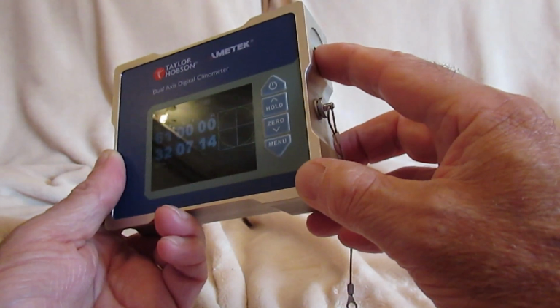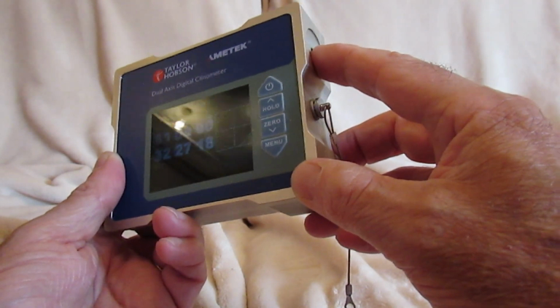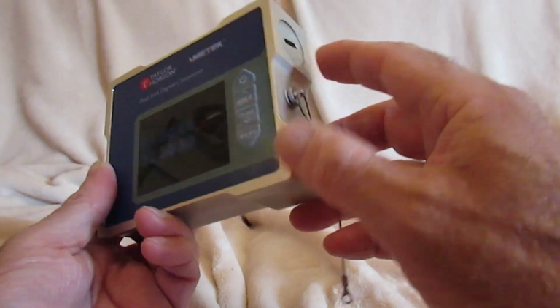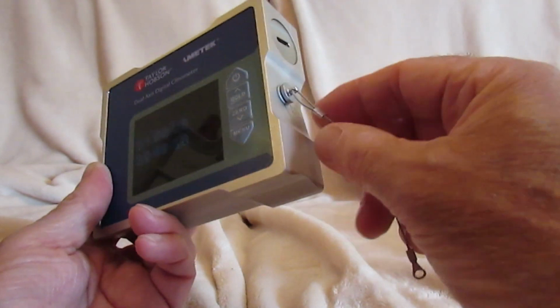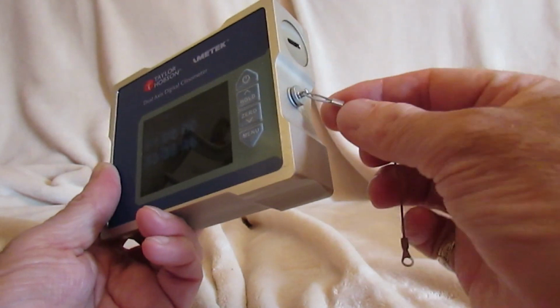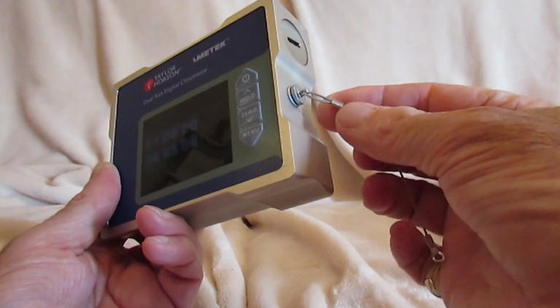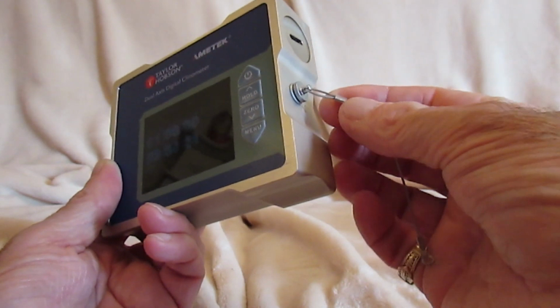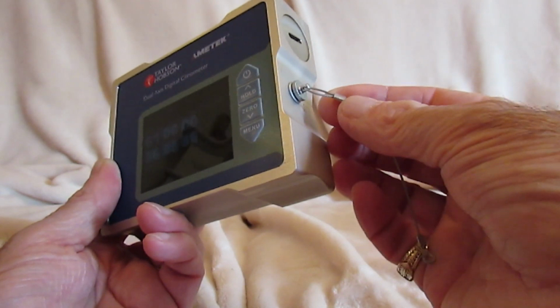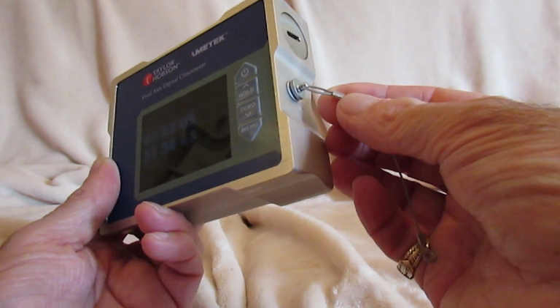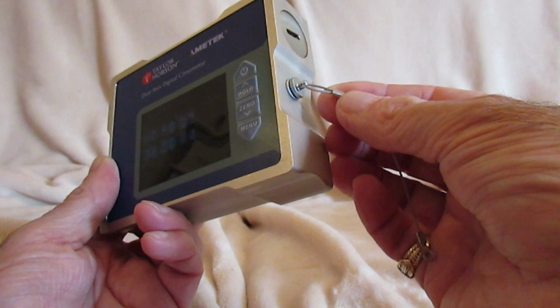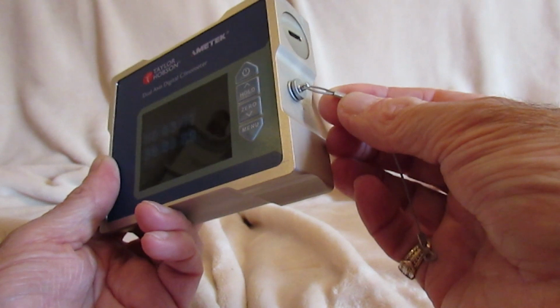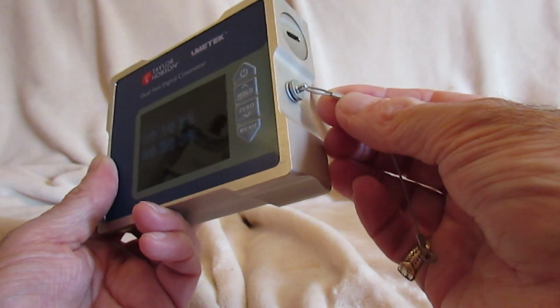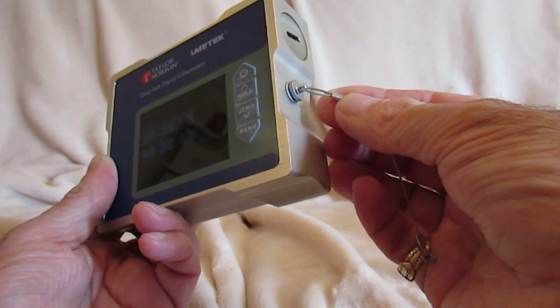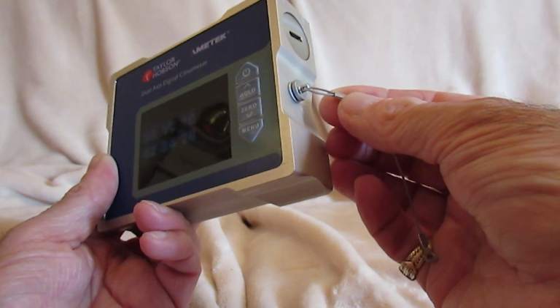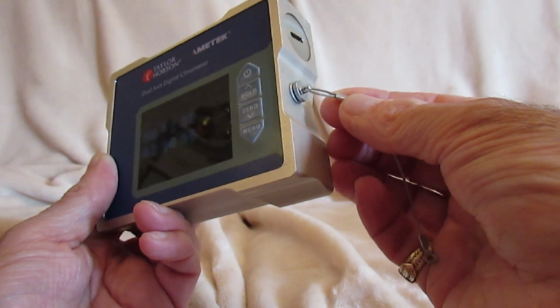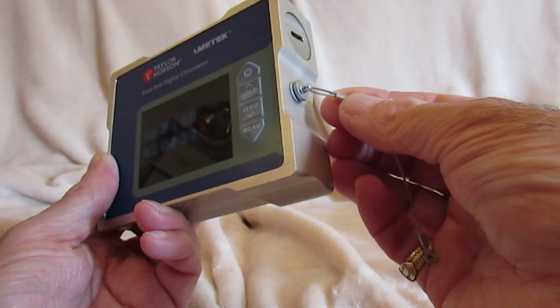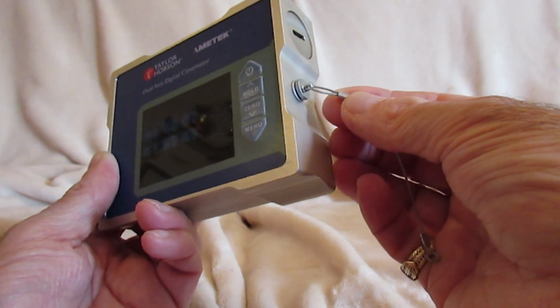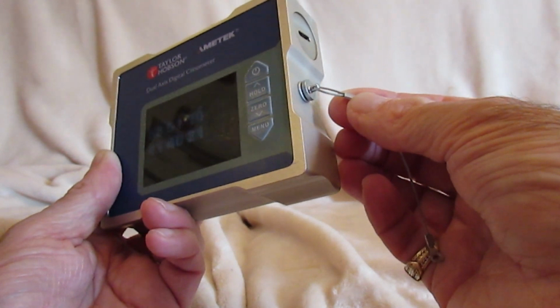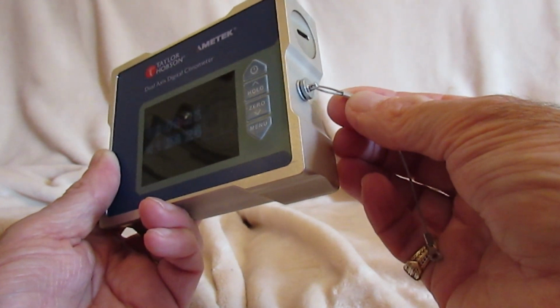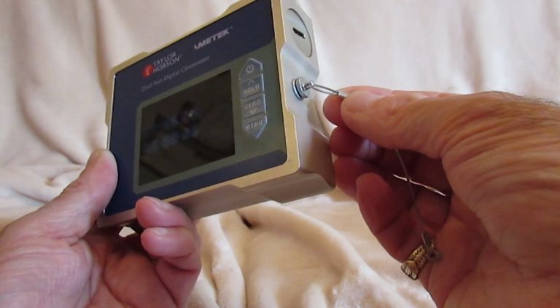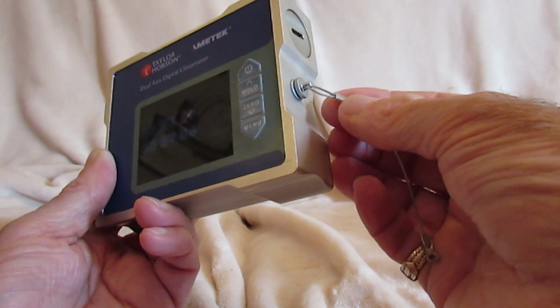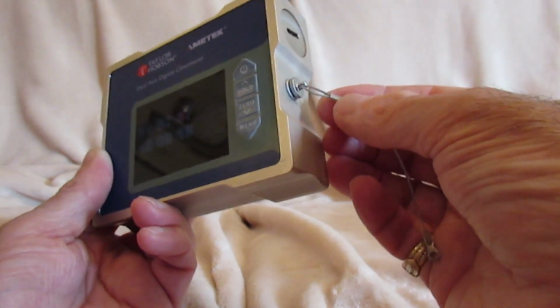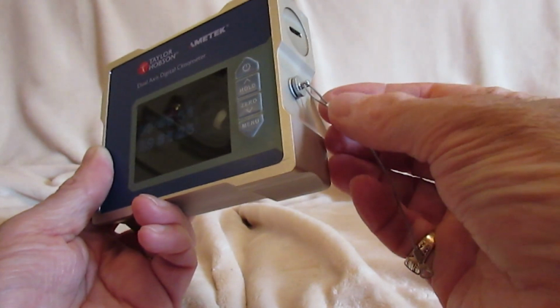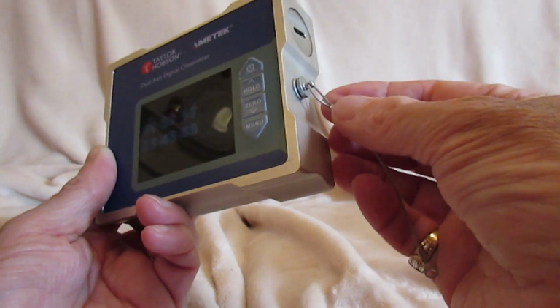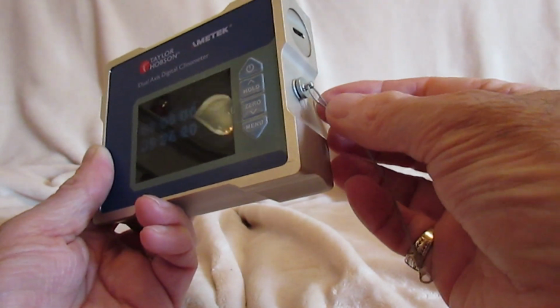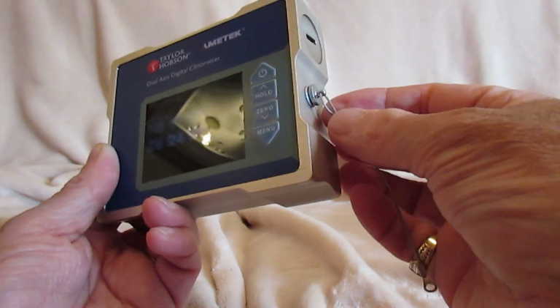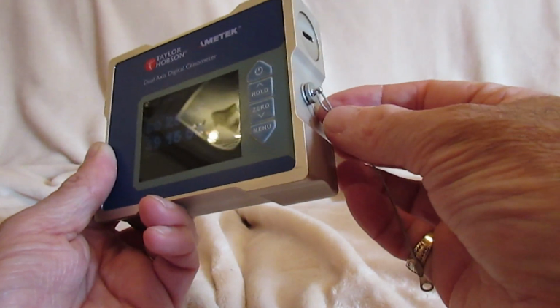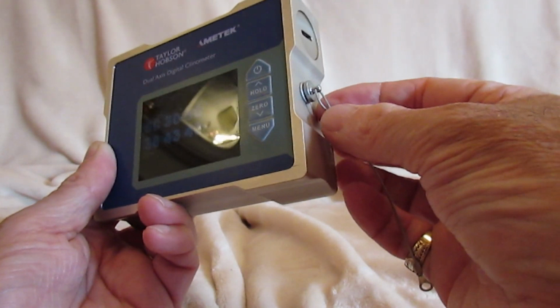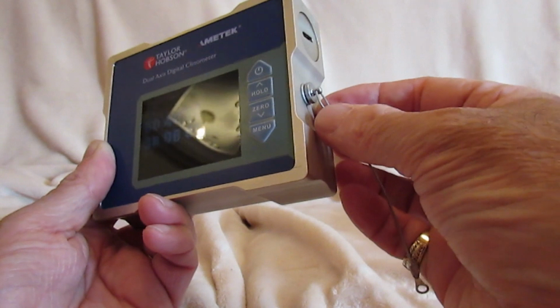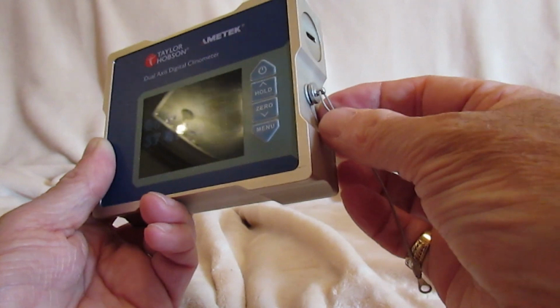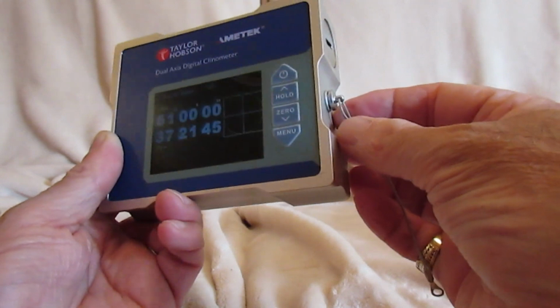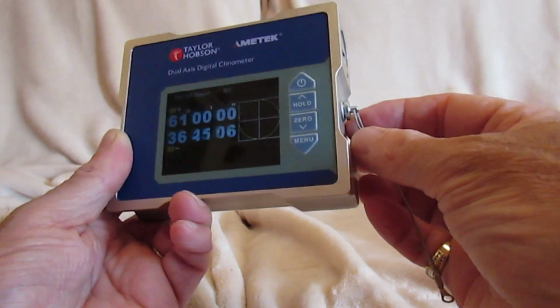On the side is also a 4-pin connector which is USB compatible. This enables data output for external monitoring.